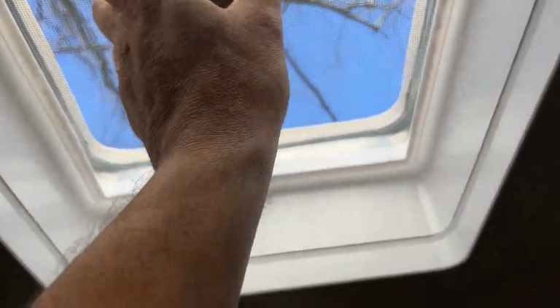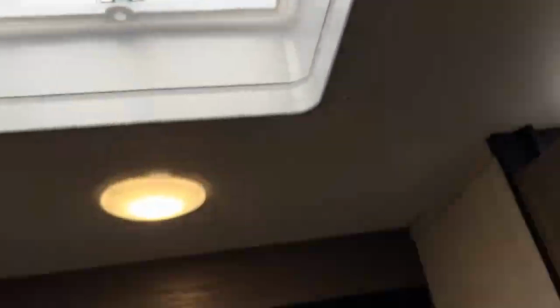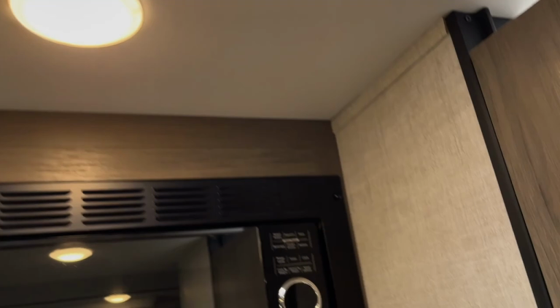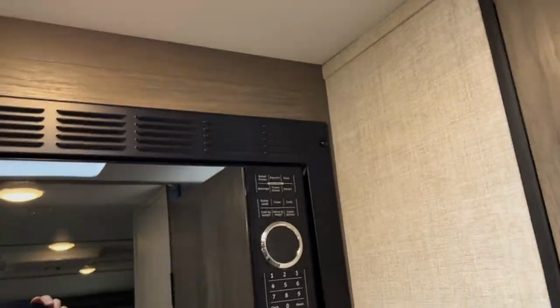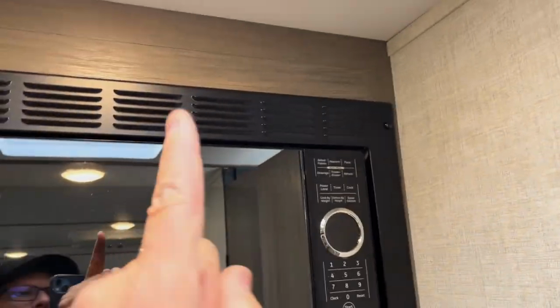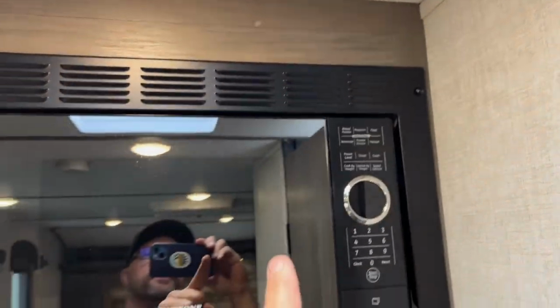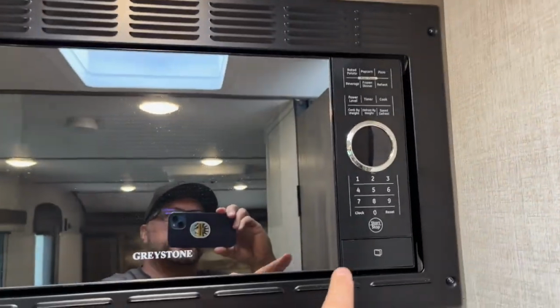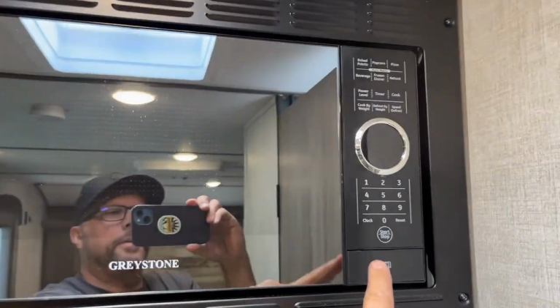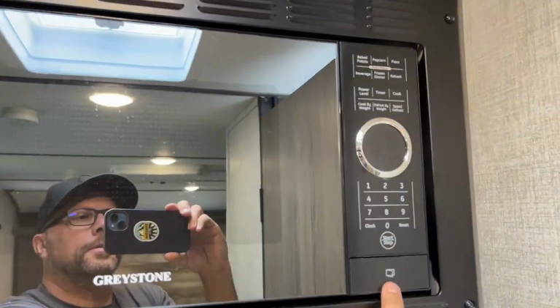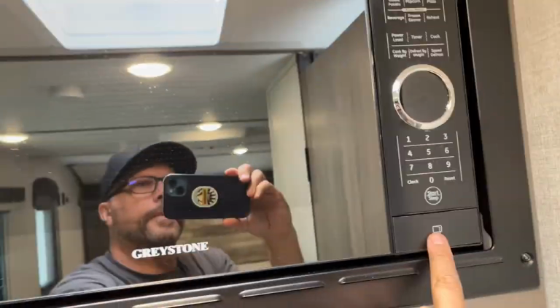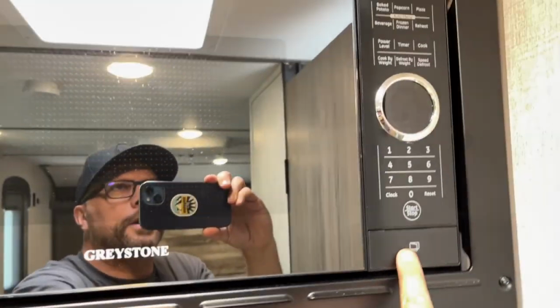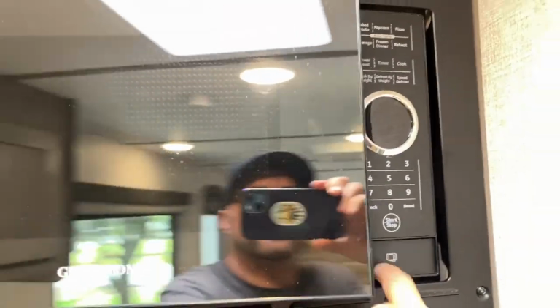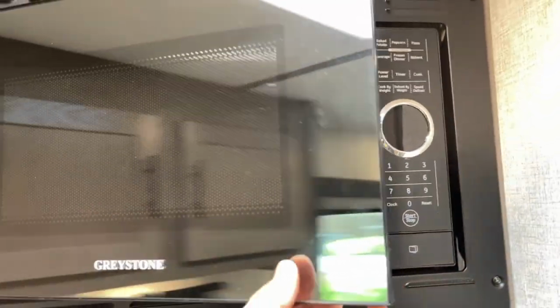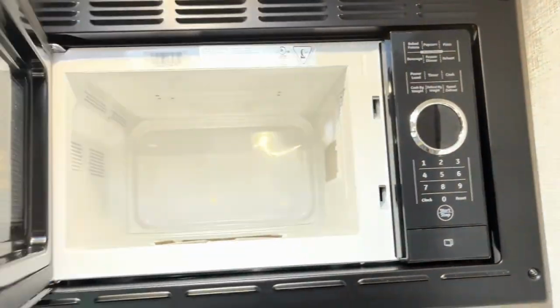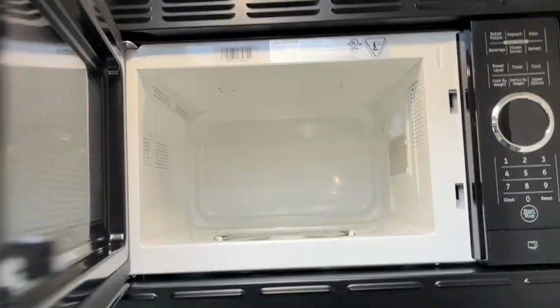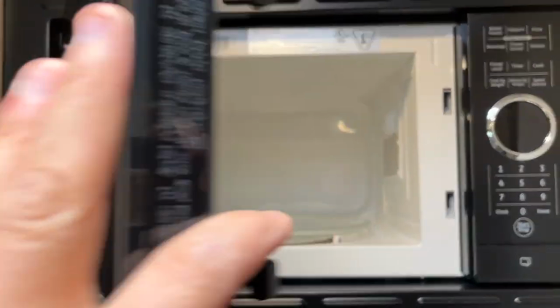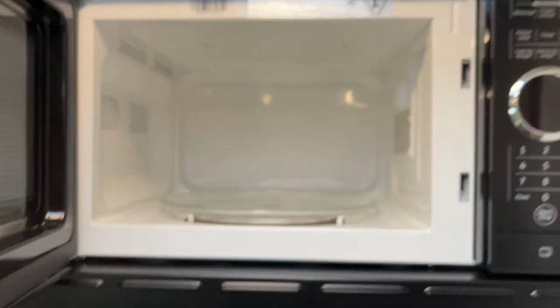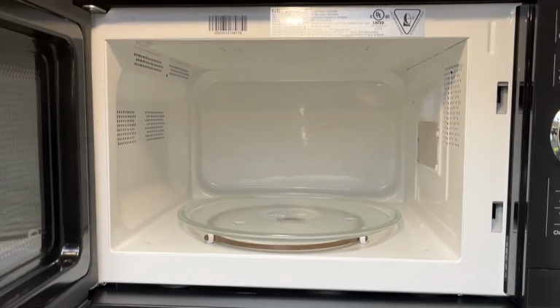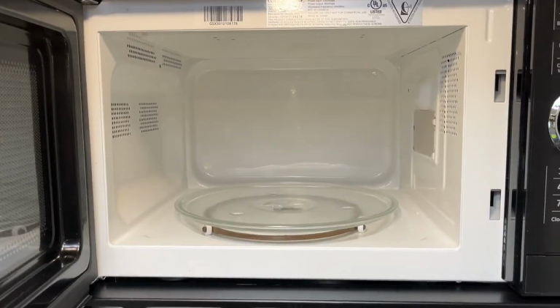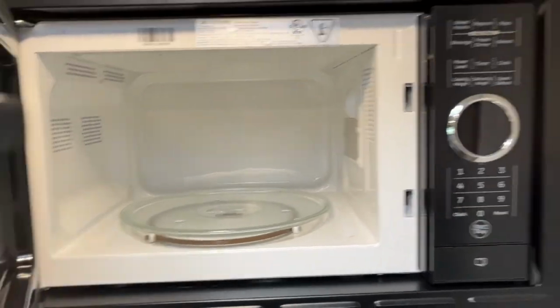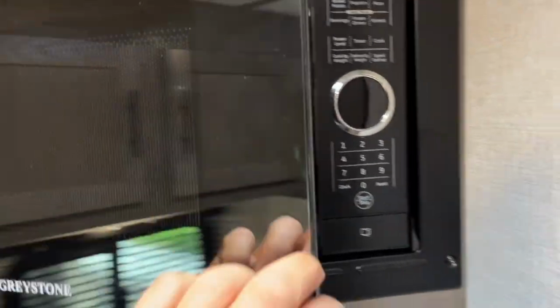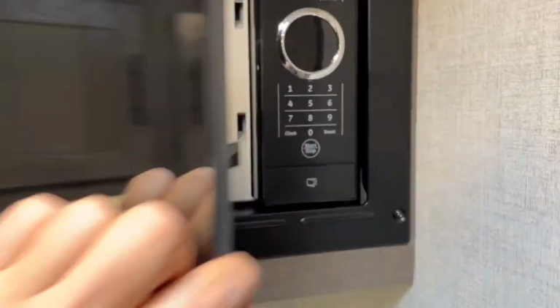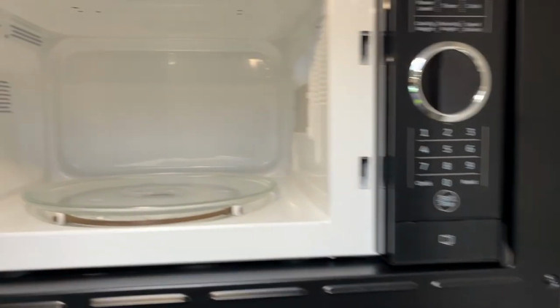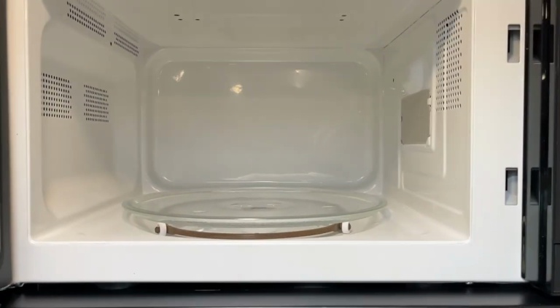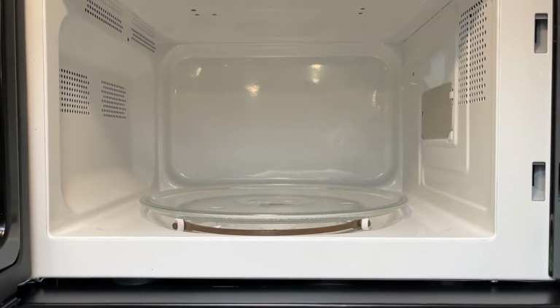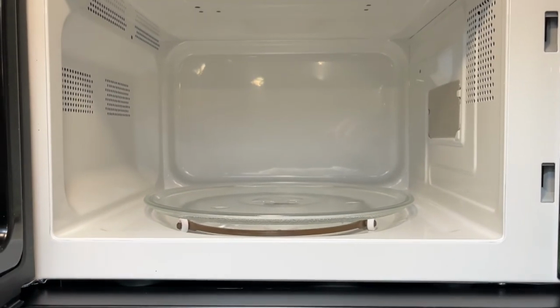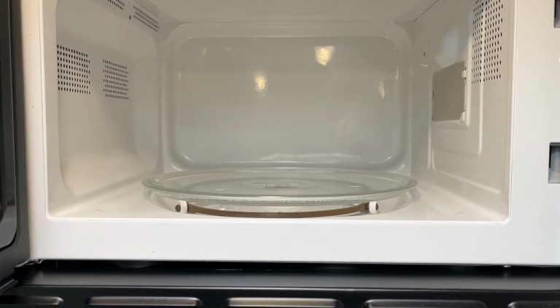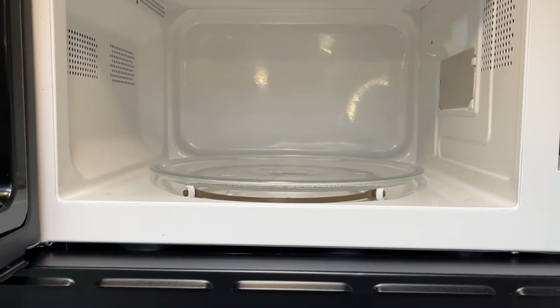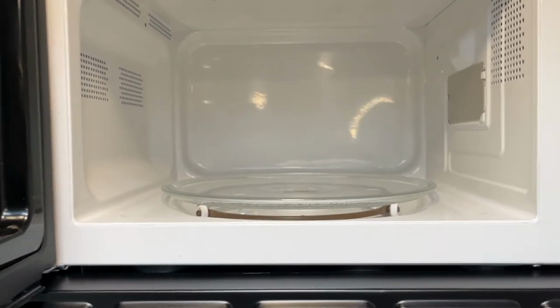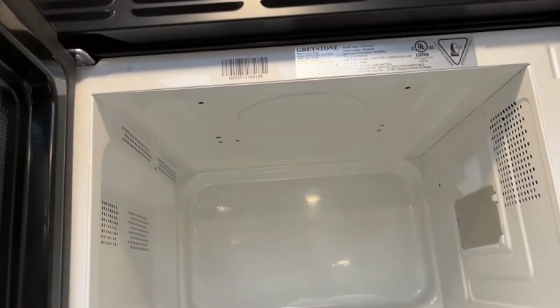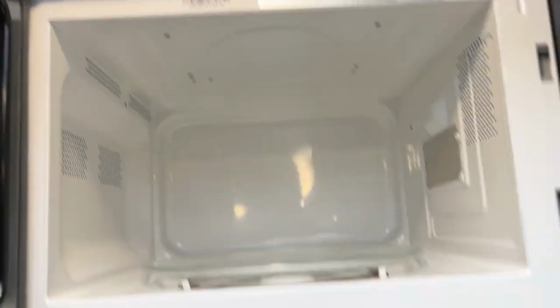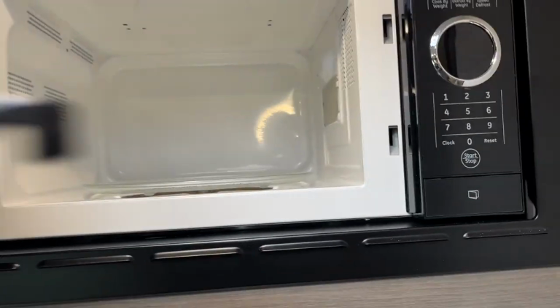Here's the microwave — everybody knows how to use a microwave, it's got the turntable in there. If you're just doing spaghetti or something, please cover it up so we don't have a bunch of splatters.